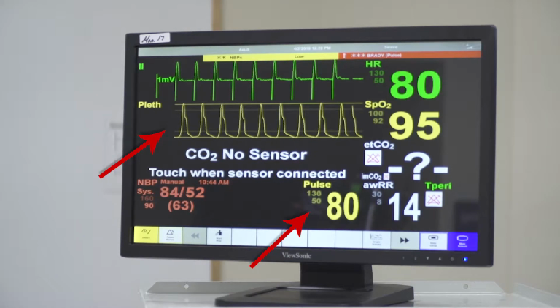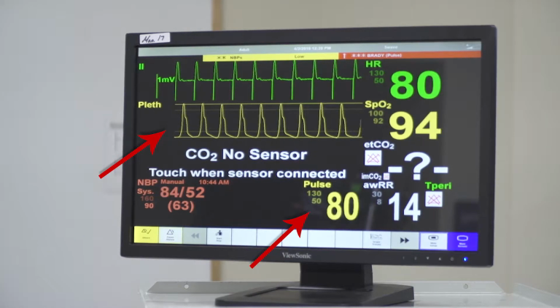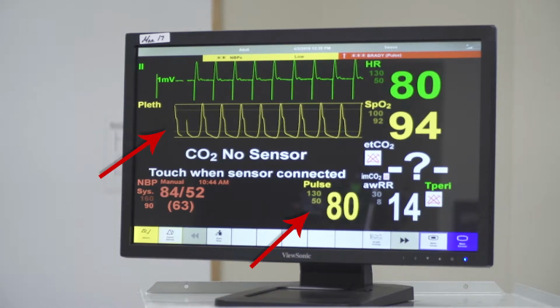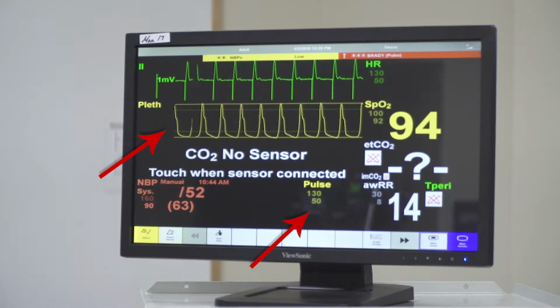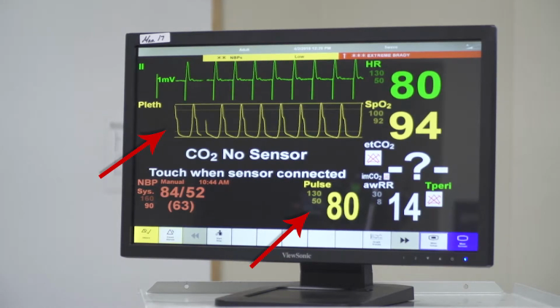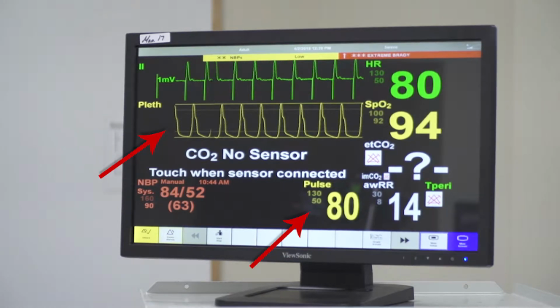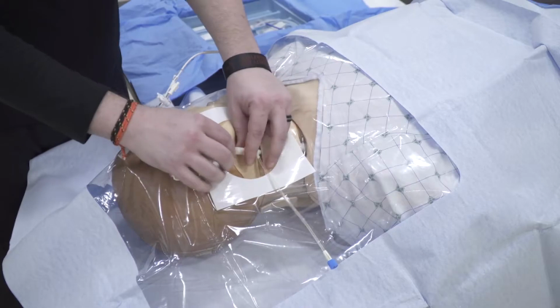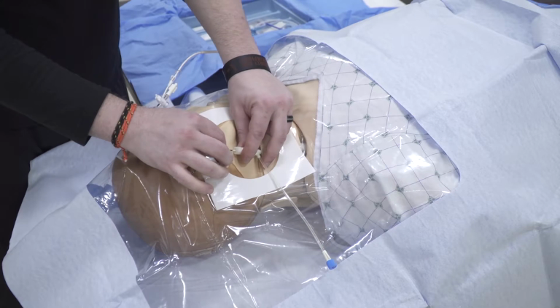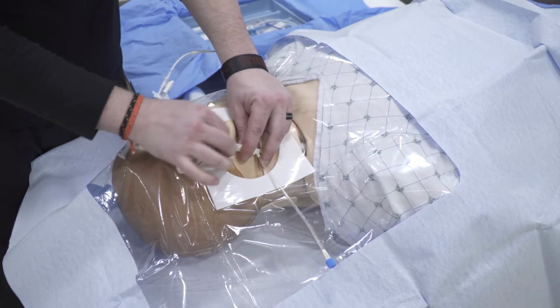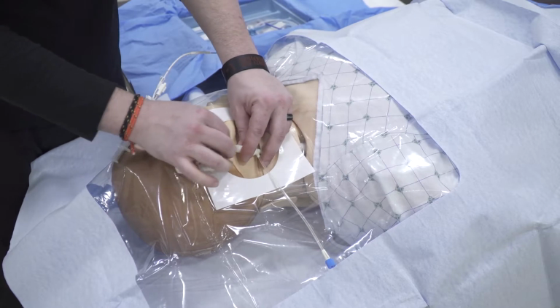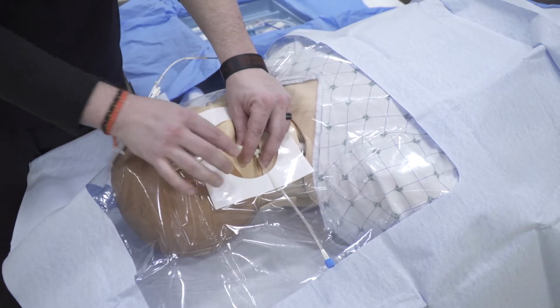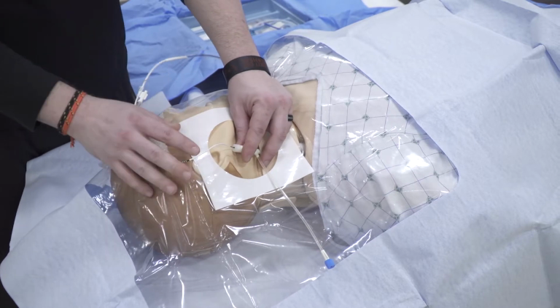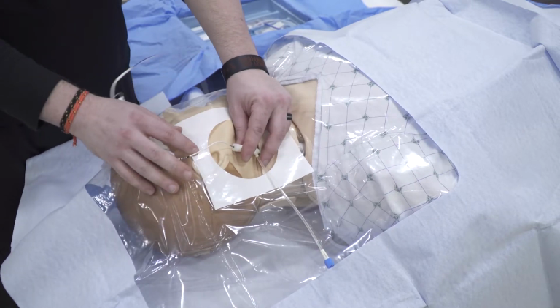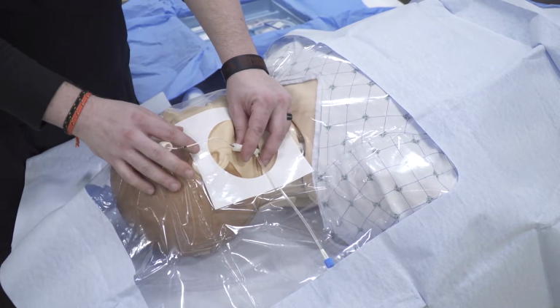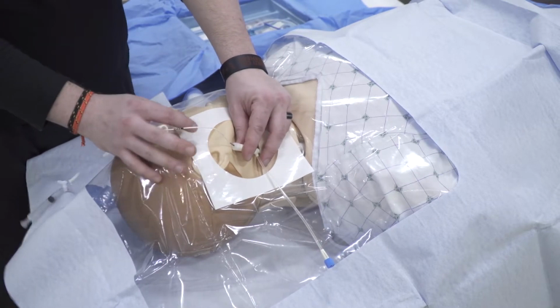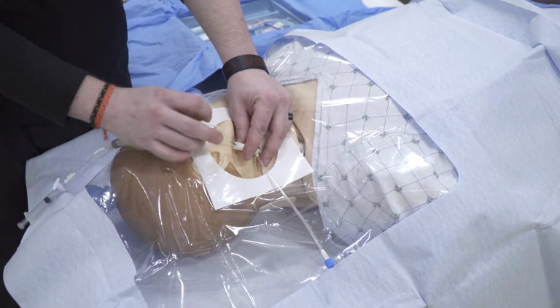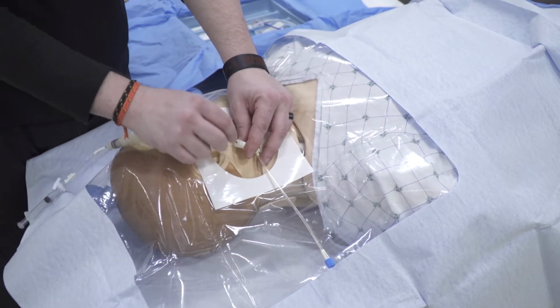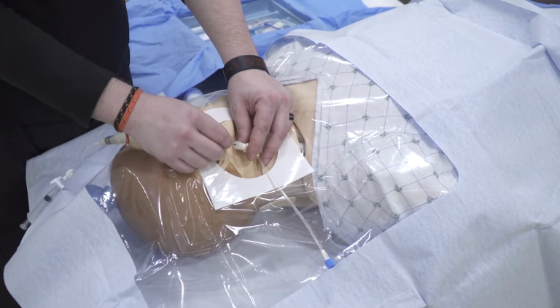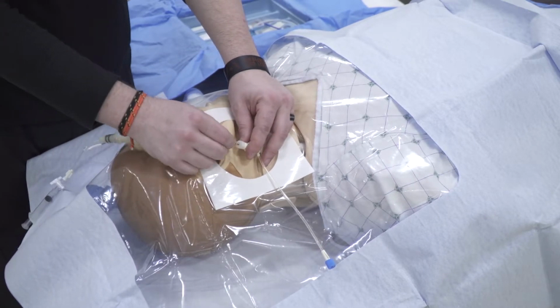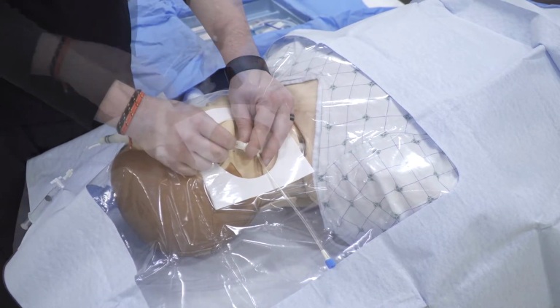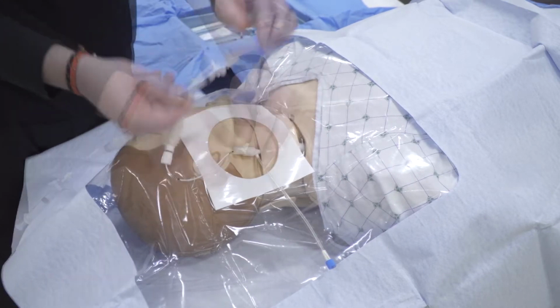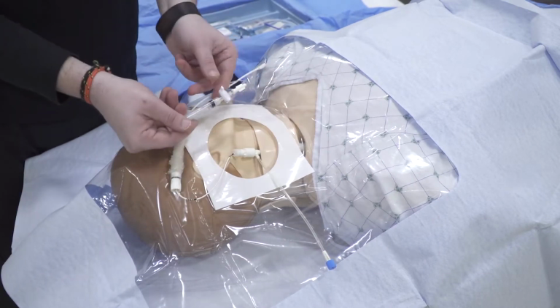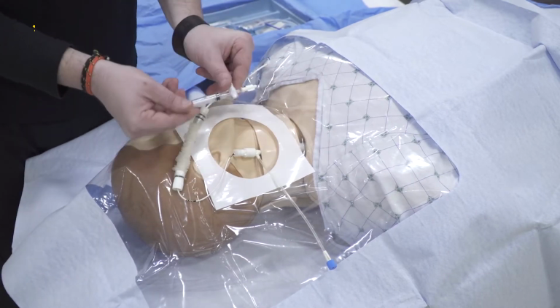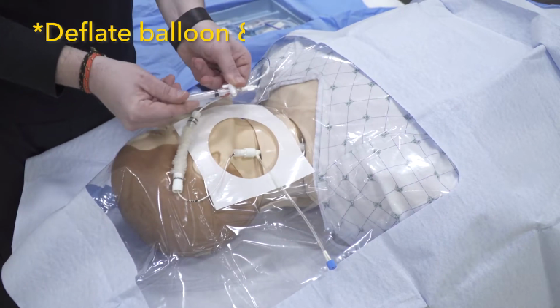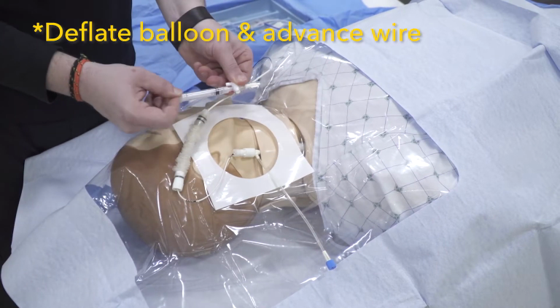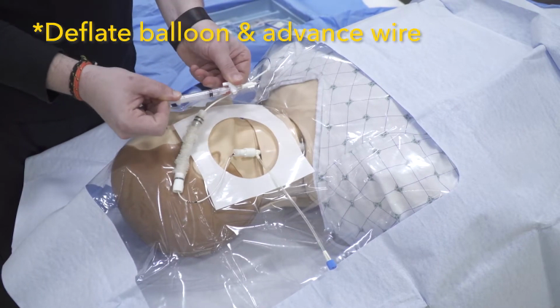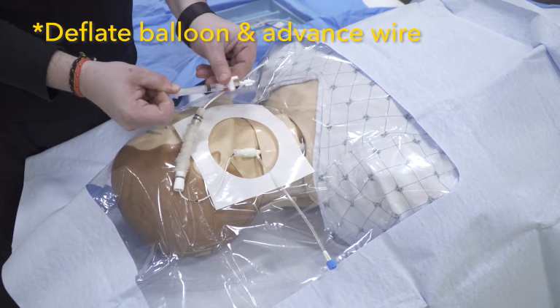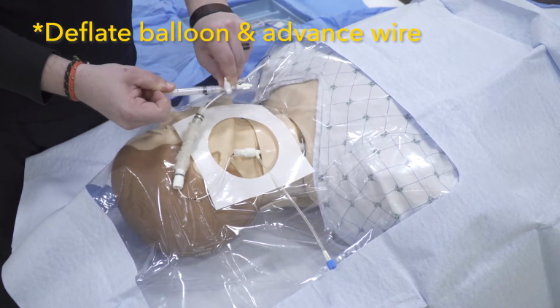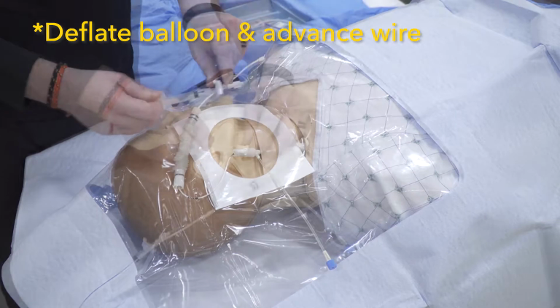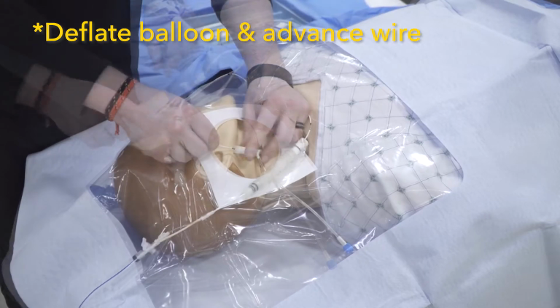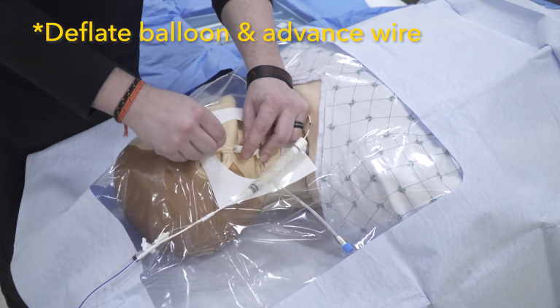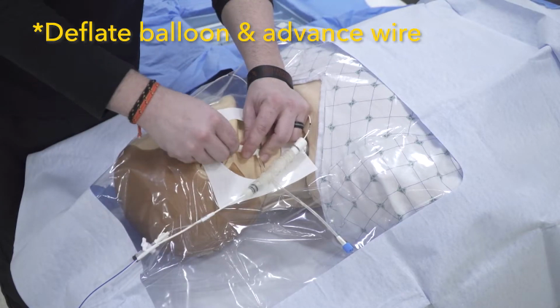Once we have electrical and mechanical capture, give the wire a little jiggle to make sure it's stably in position, then deflate the balloon and advance another couple centimeters.